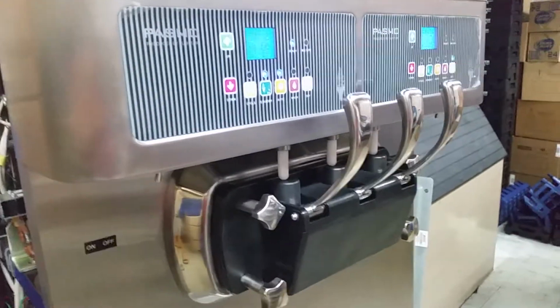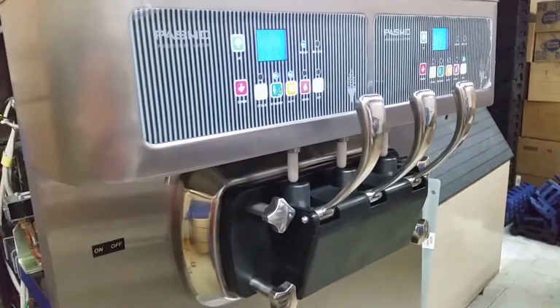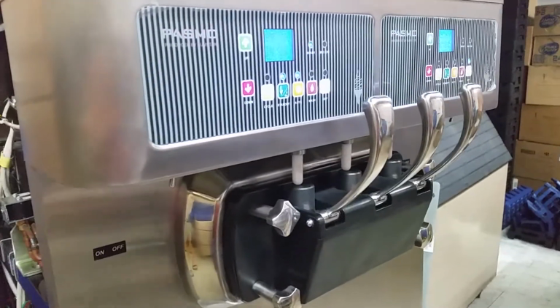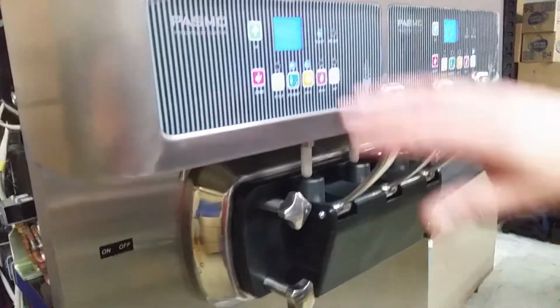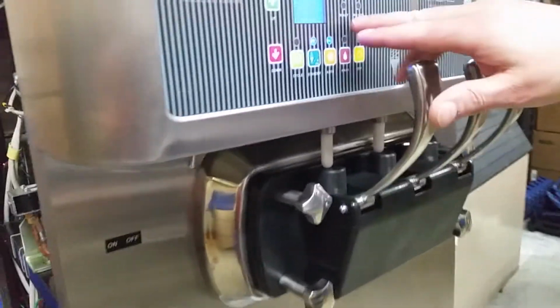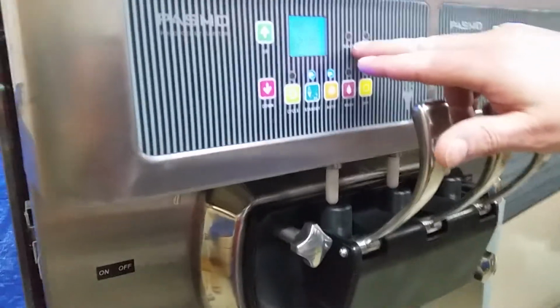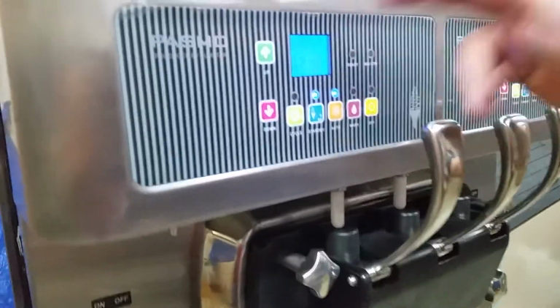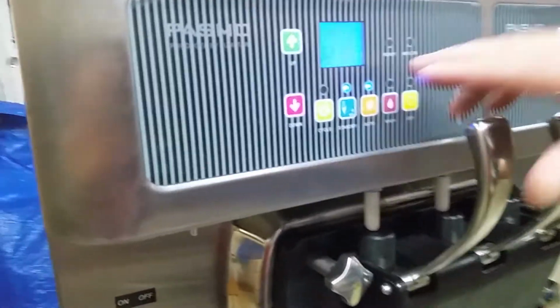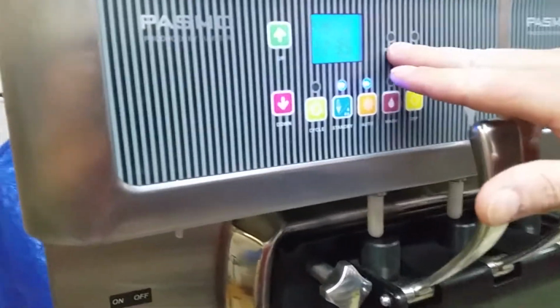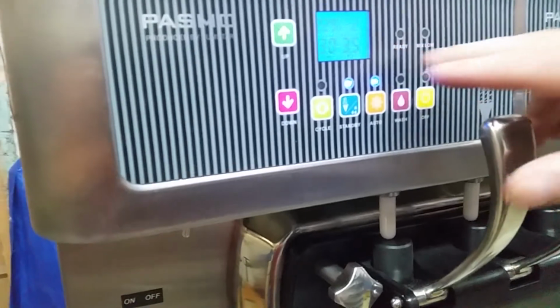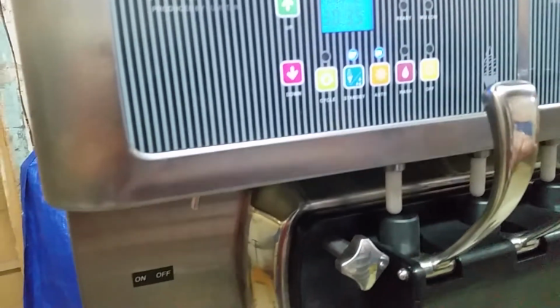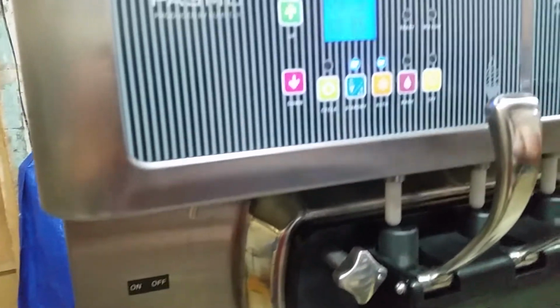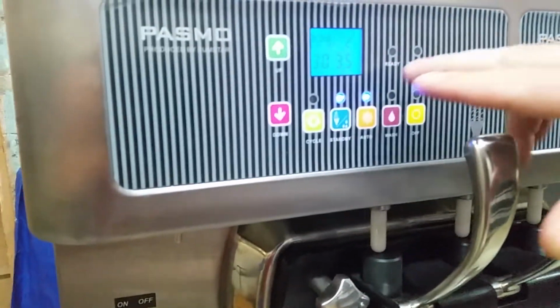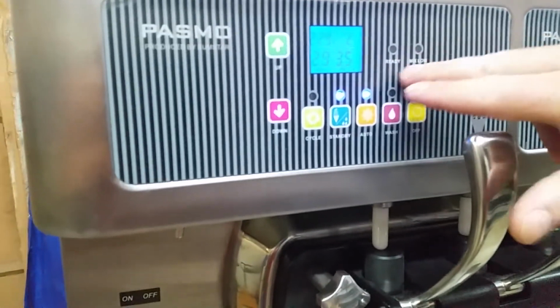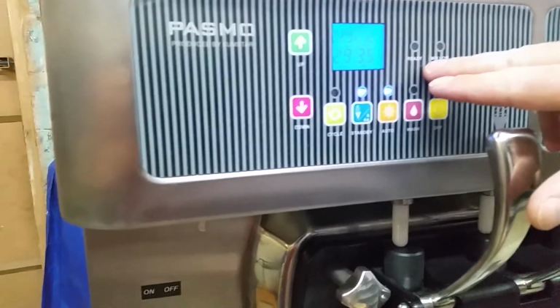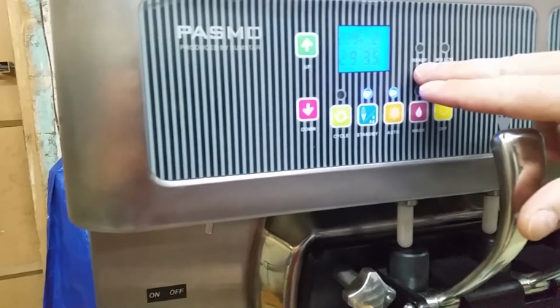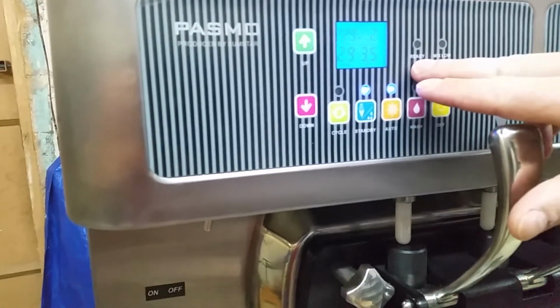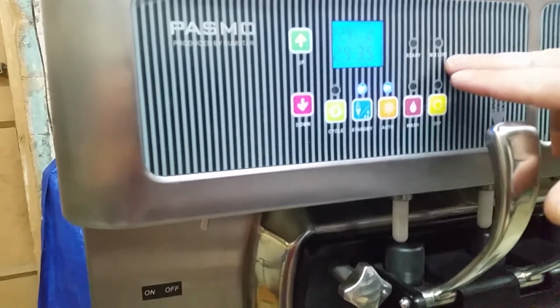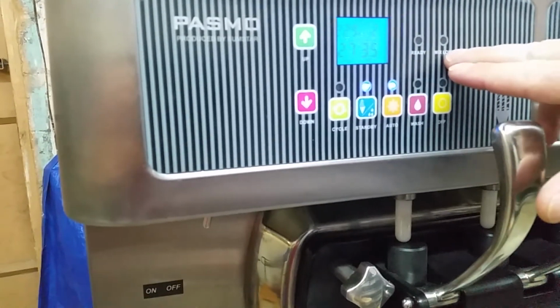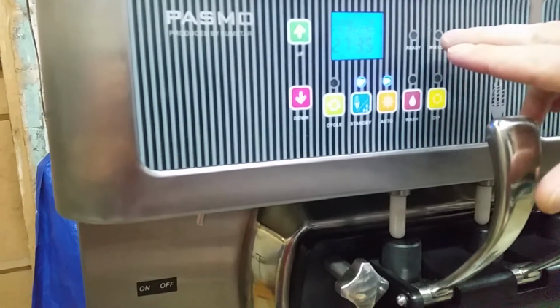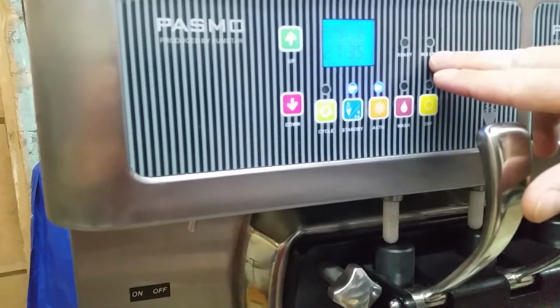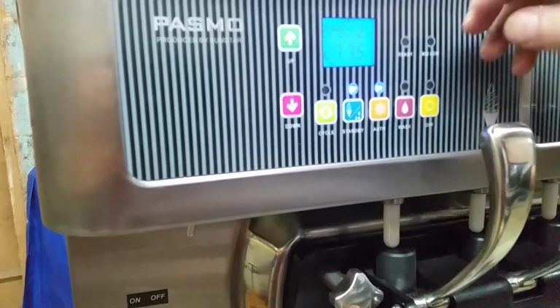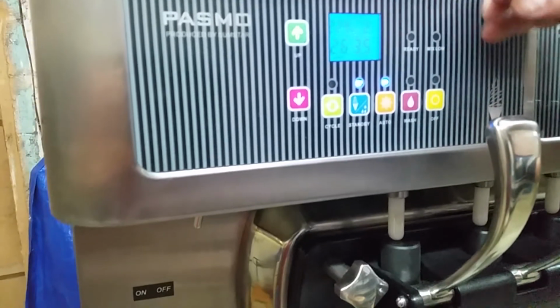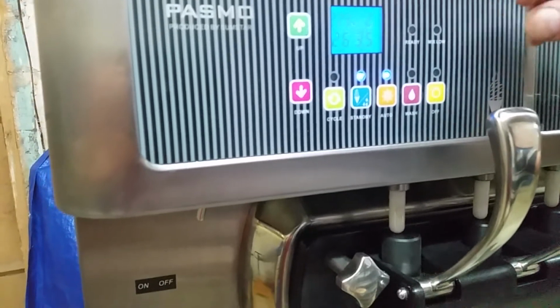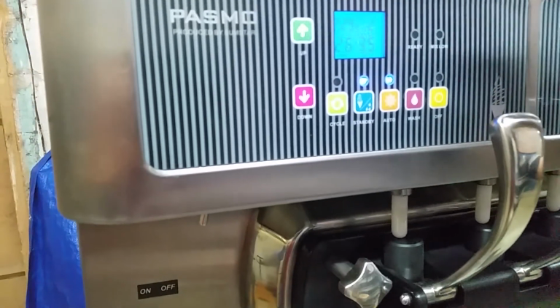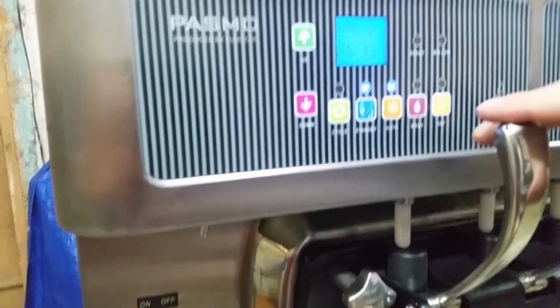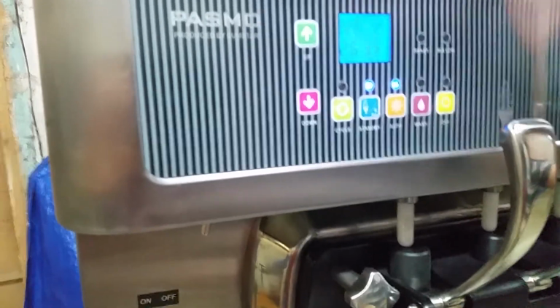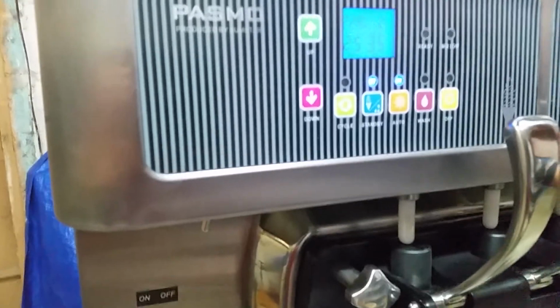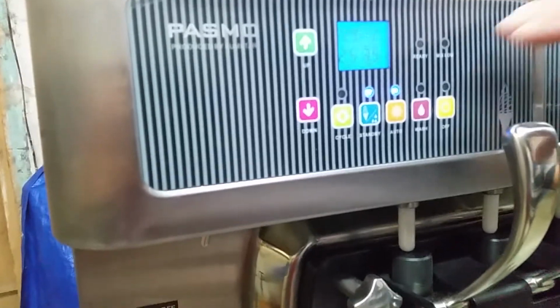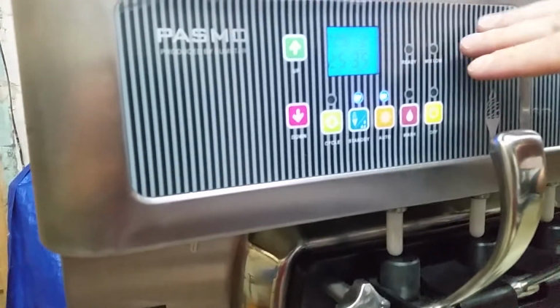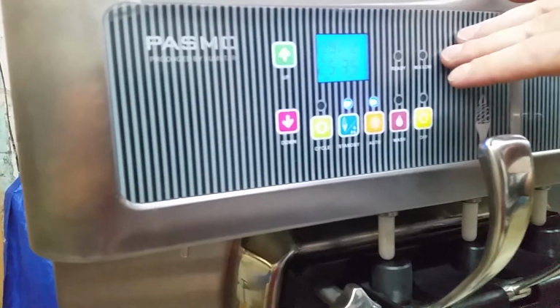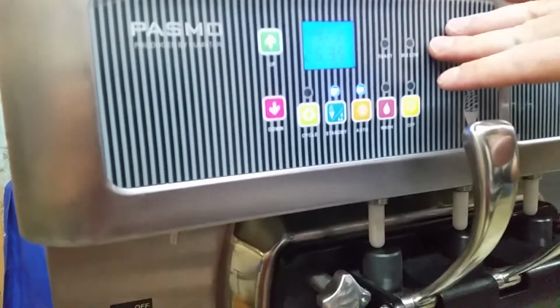All right, we're back. If you can see now, it says ready — it's ready for you to dispense. When the mix gets low, the low light will come on. It'll blink and beep at you and the machine will shut down to let you know that you're low on mix.